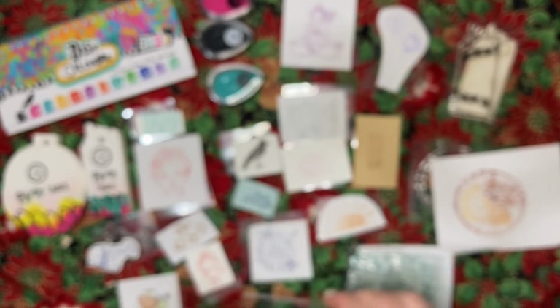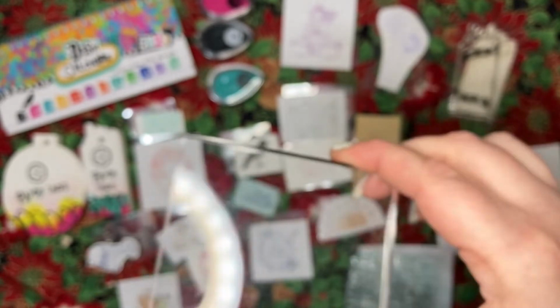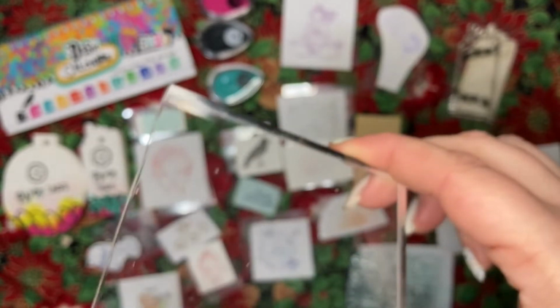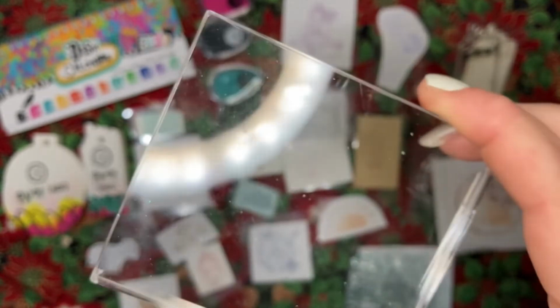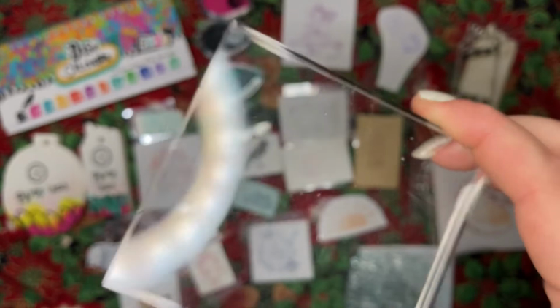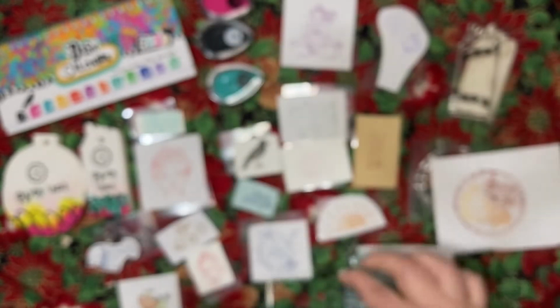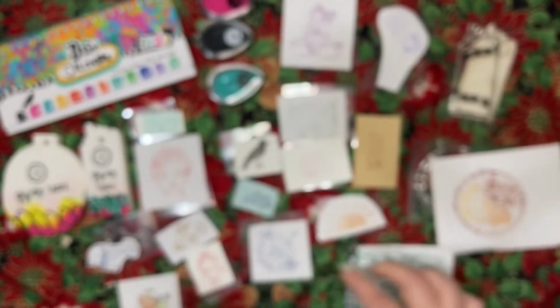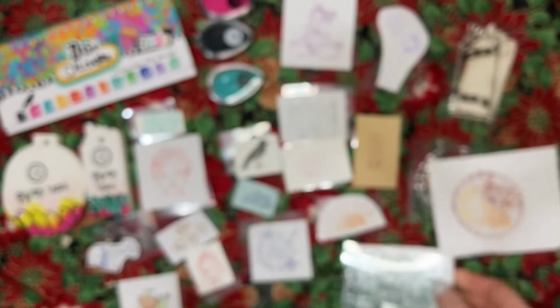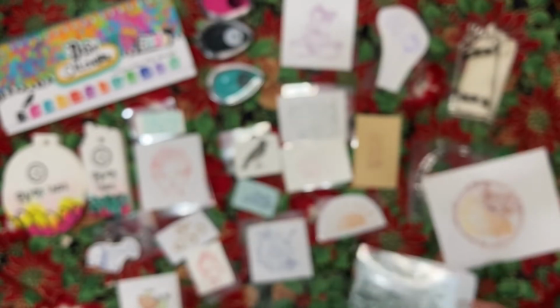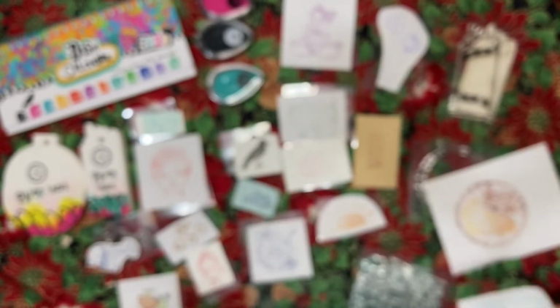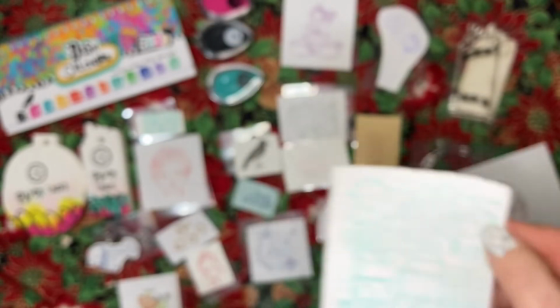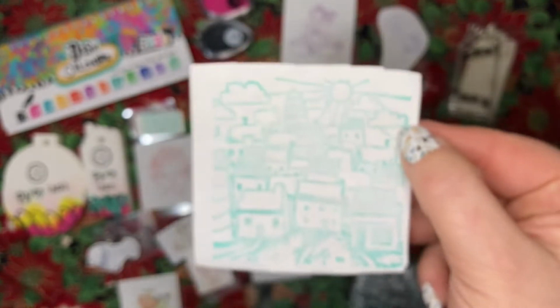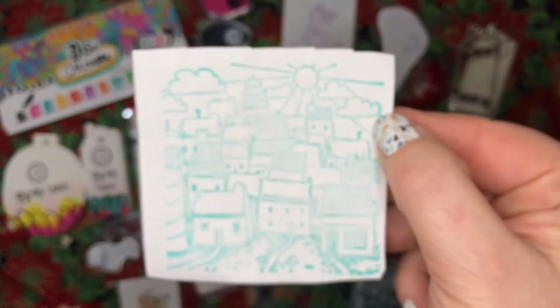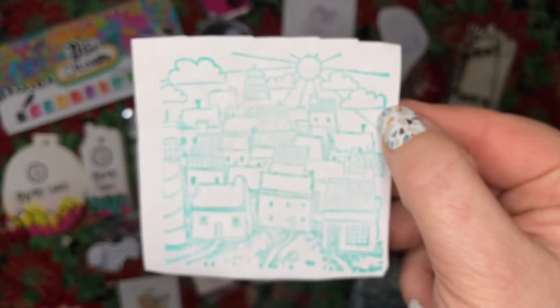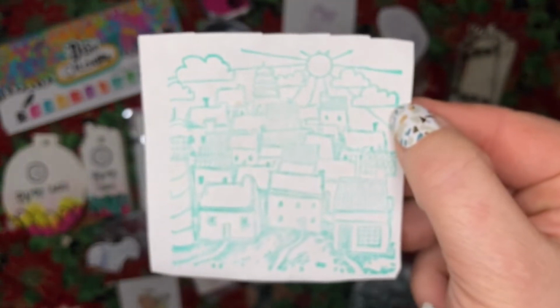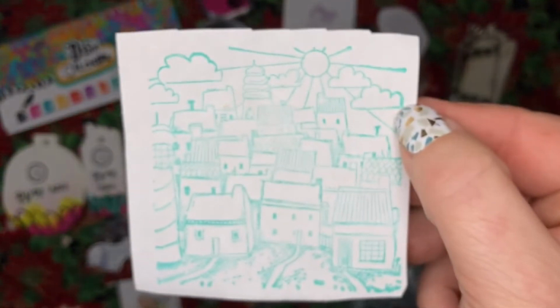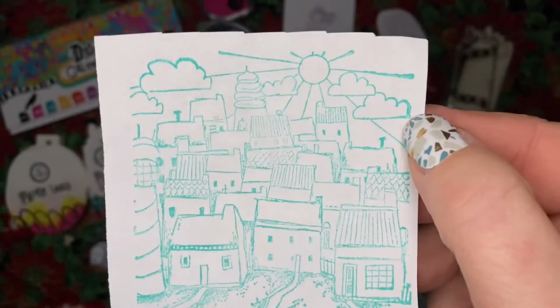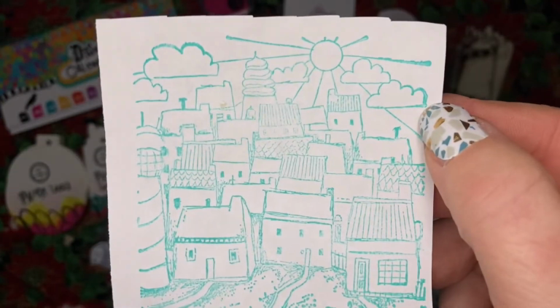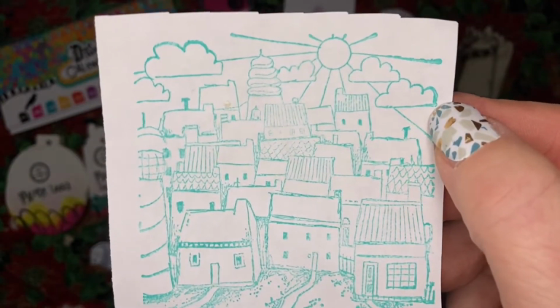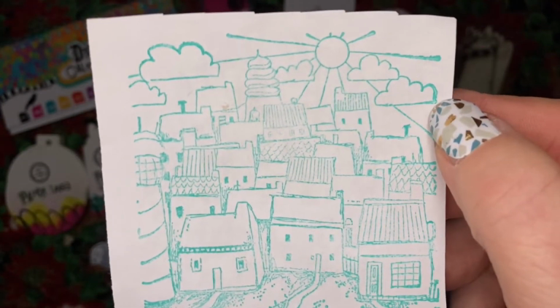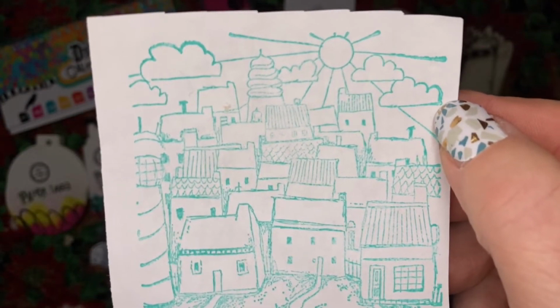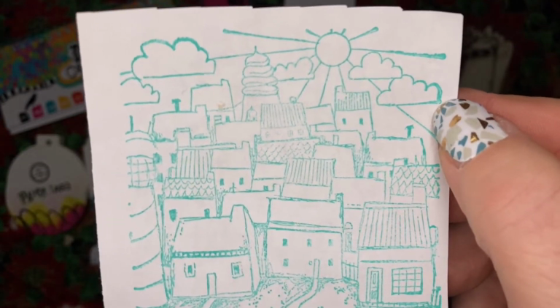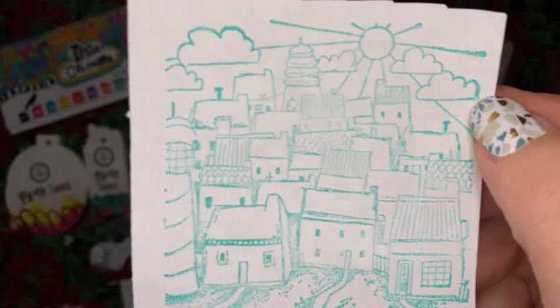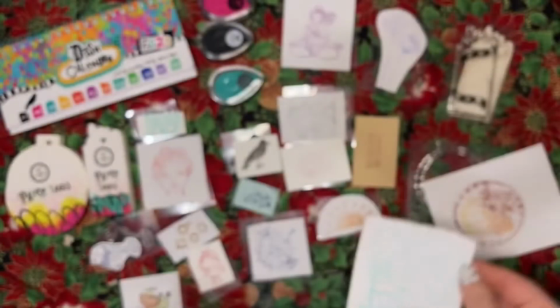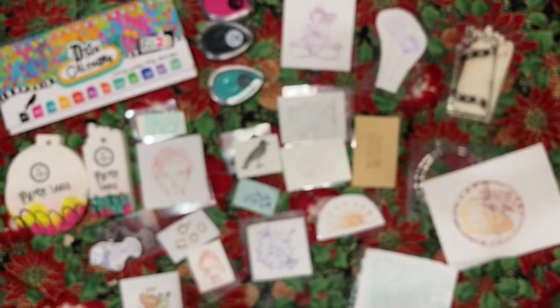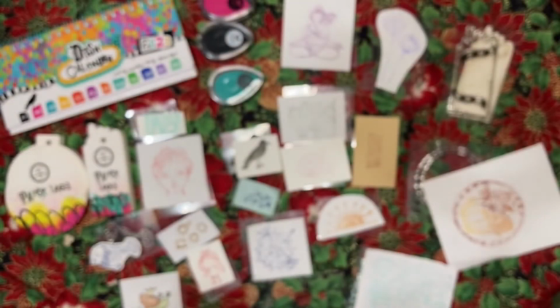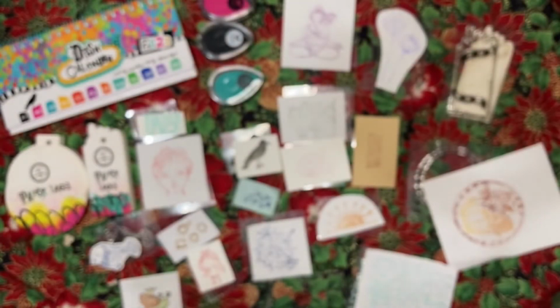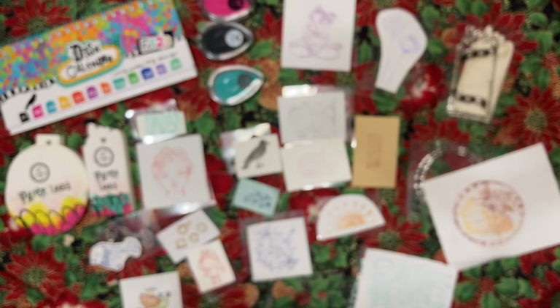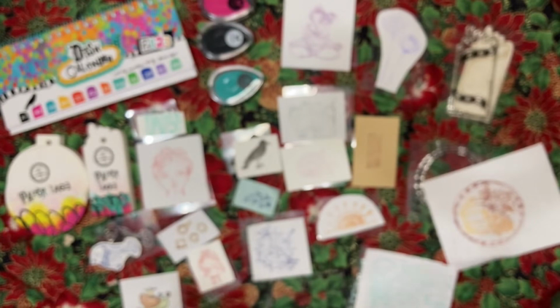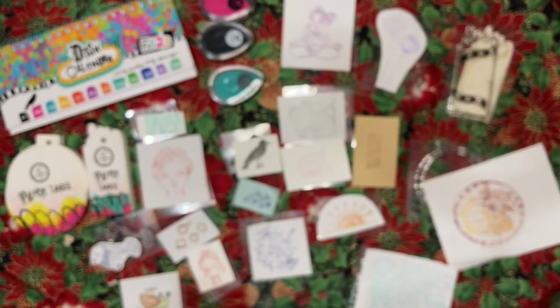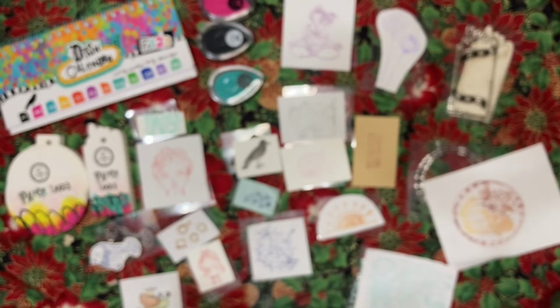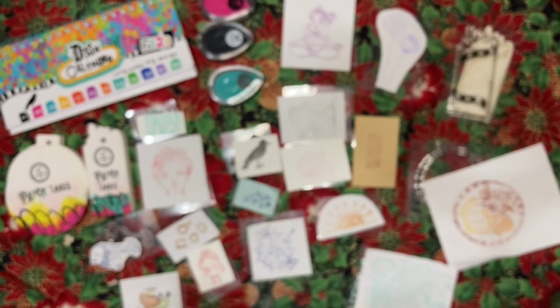We got an acrylic block and a stamp of a town. Overall I was really happy with it.